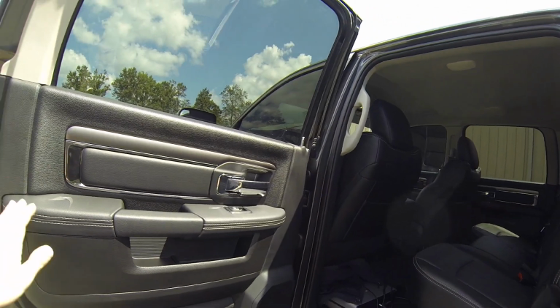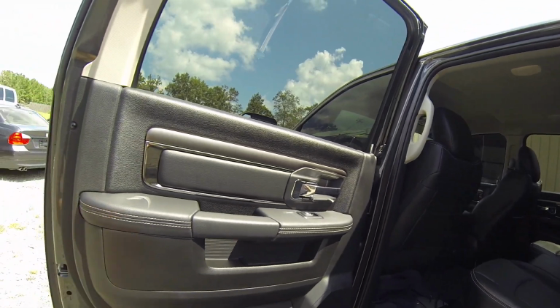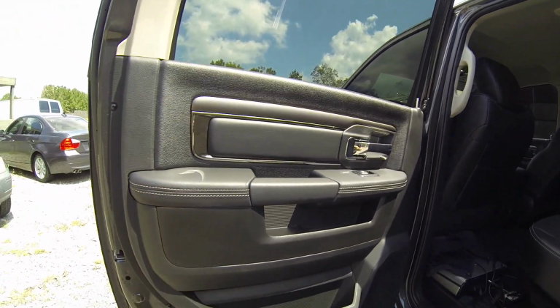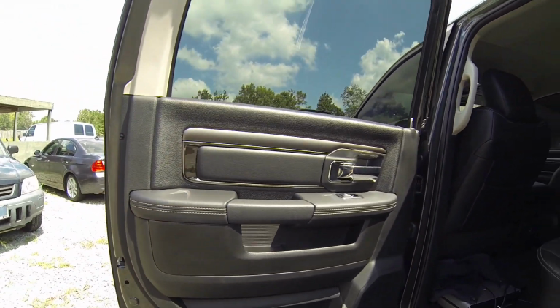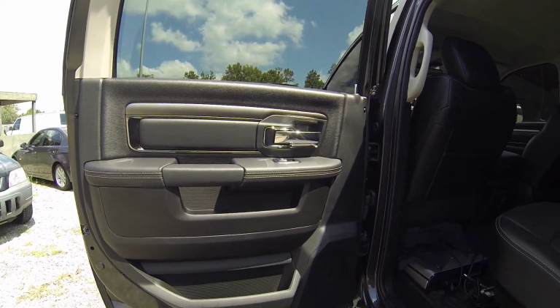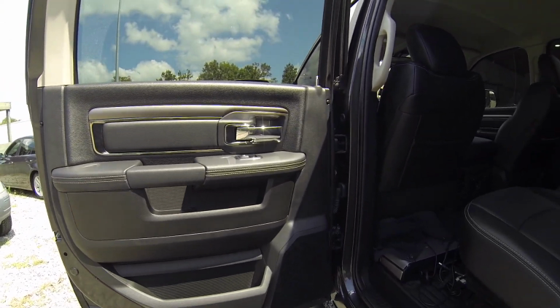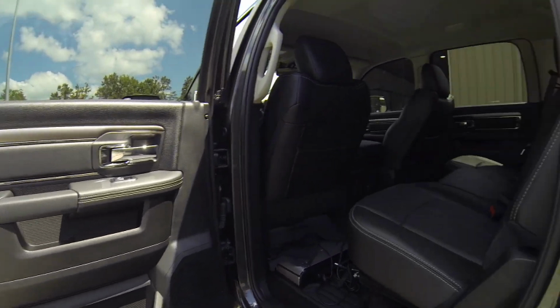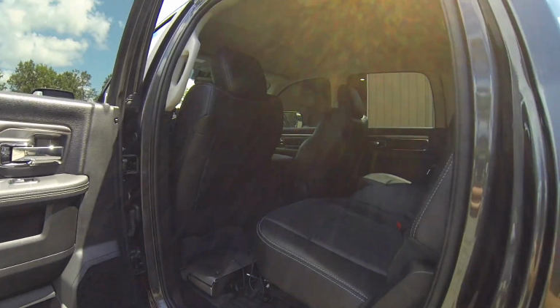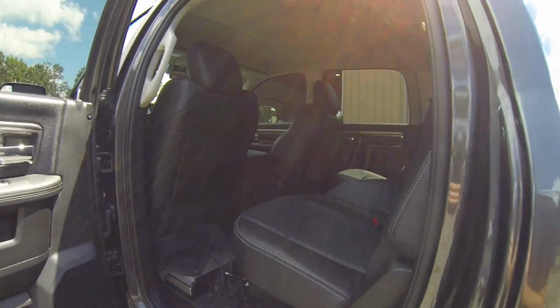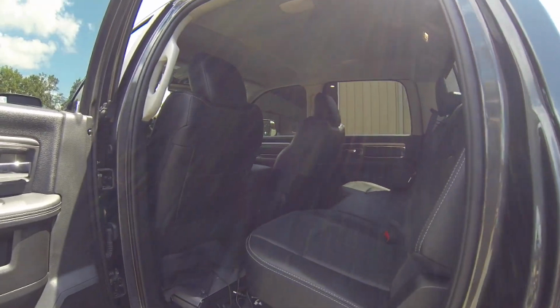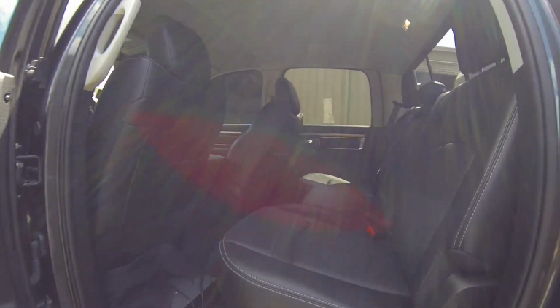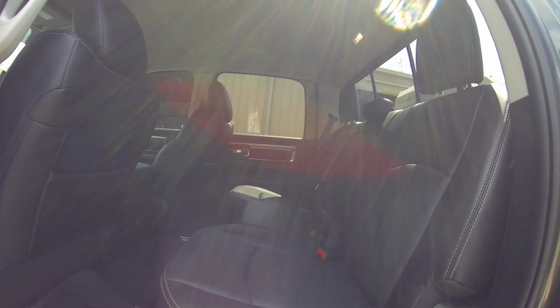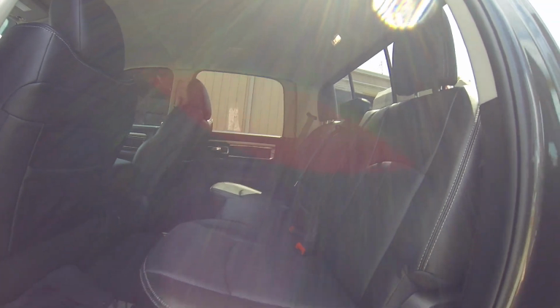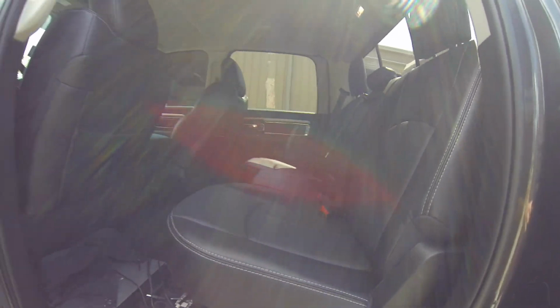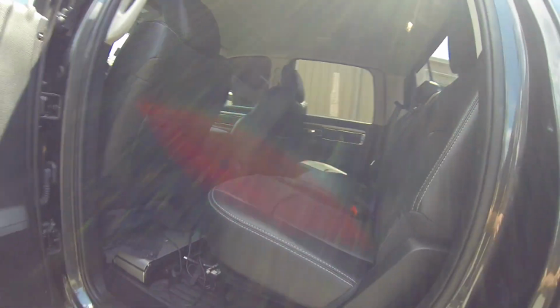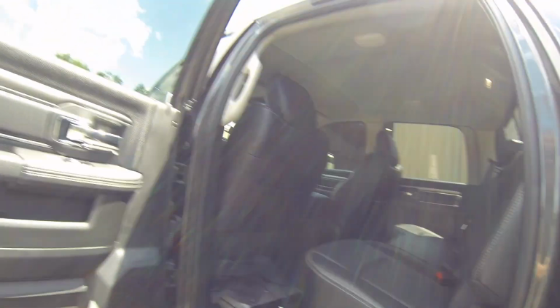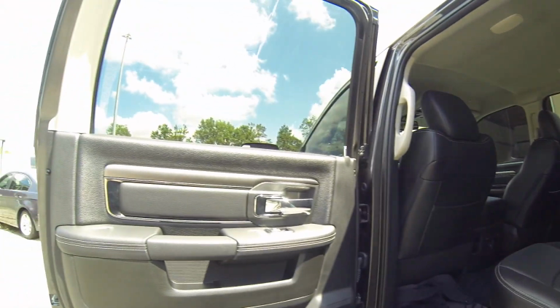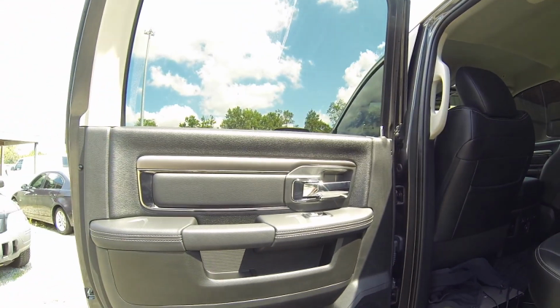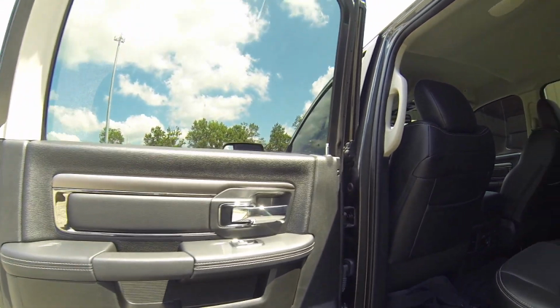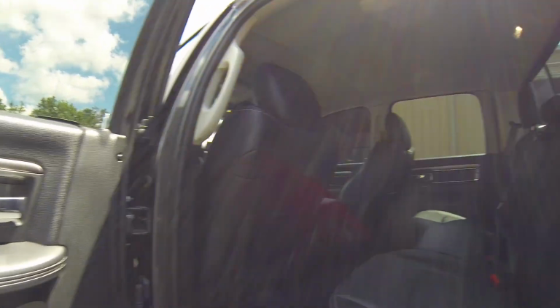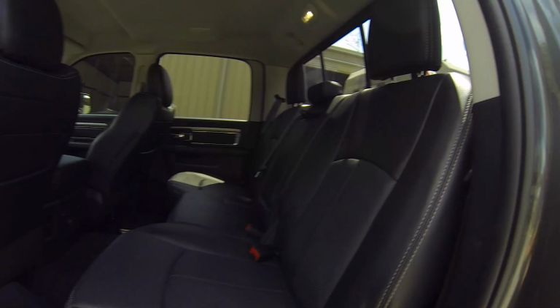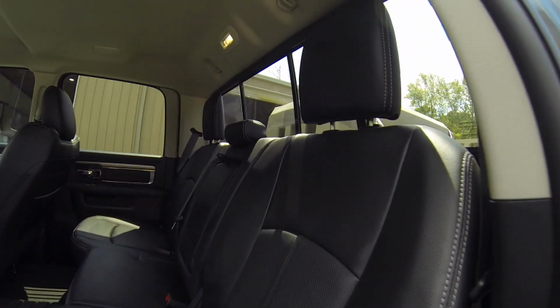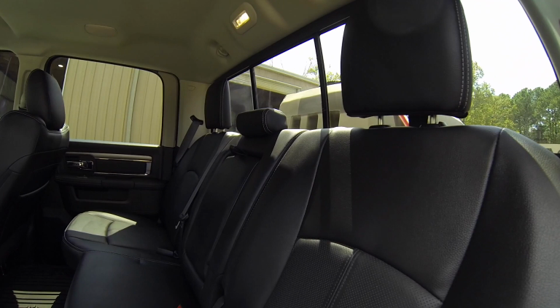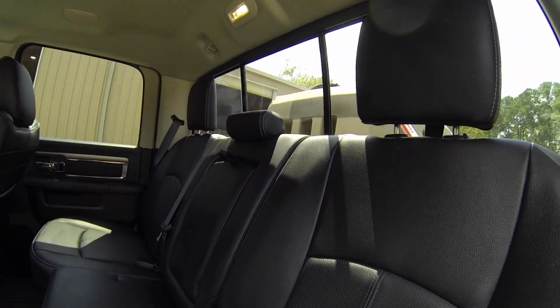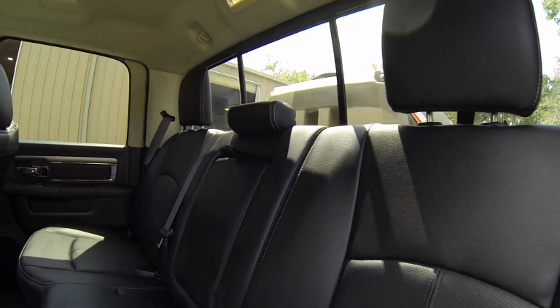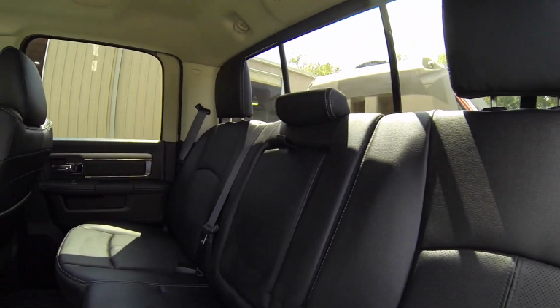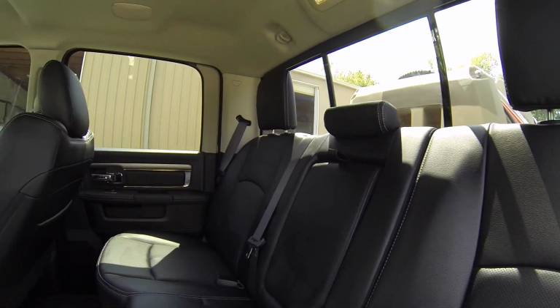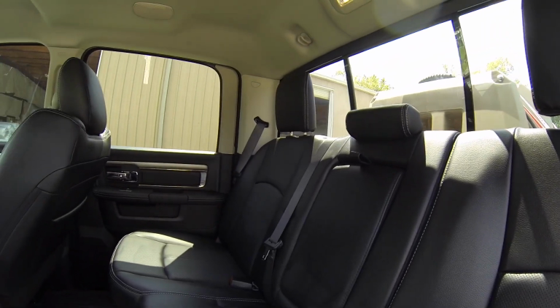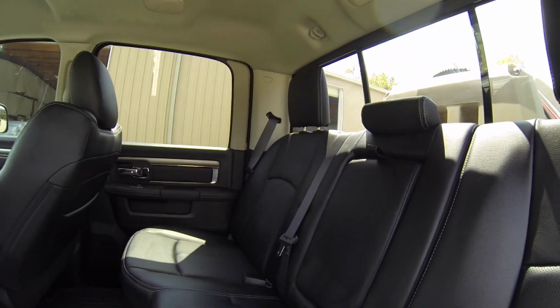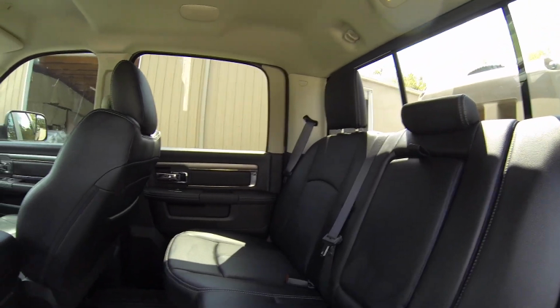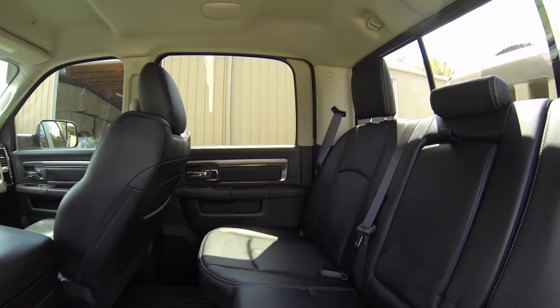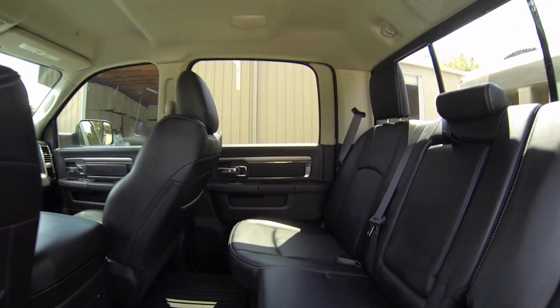Going into the inside, it is the Laramie, so it's got a black leather interior. As you can see, this is the long bed. It's just the crew cab though — it's not the mega cab or anything like that.